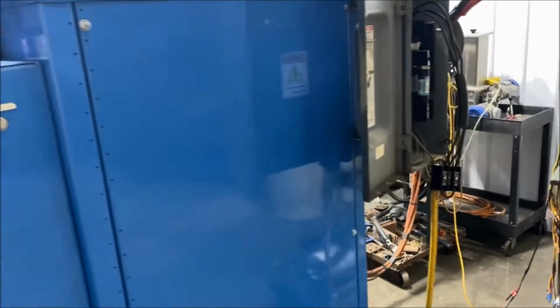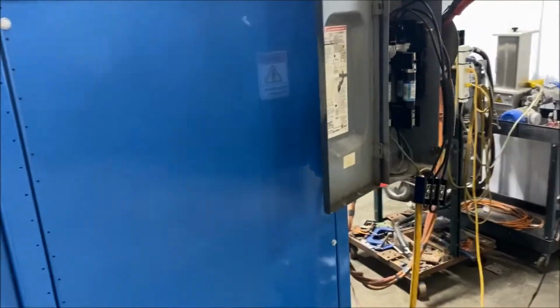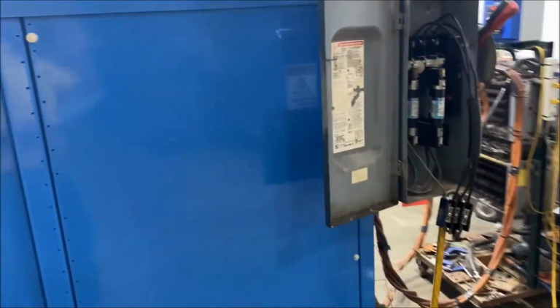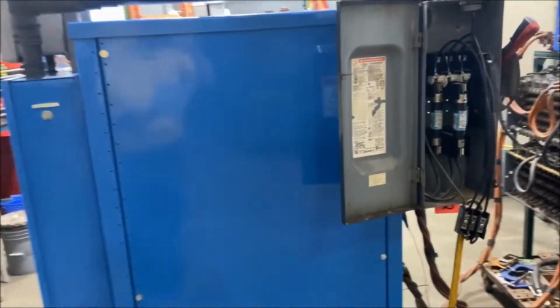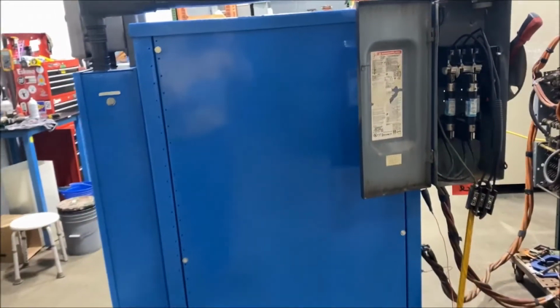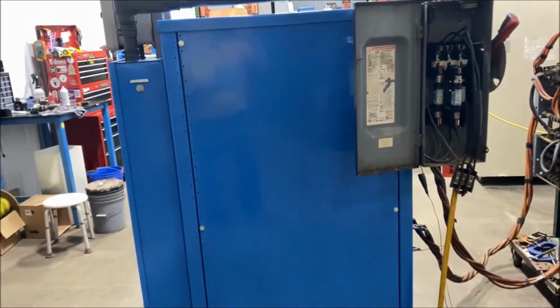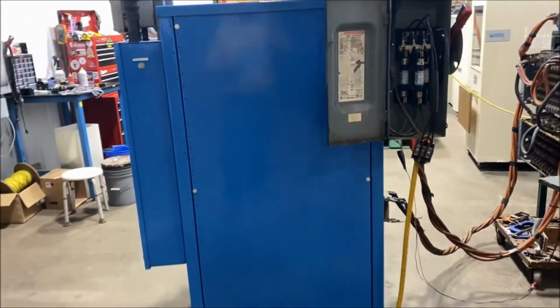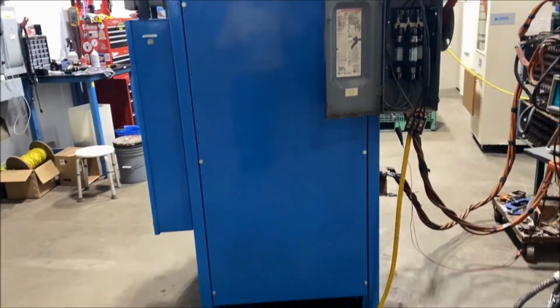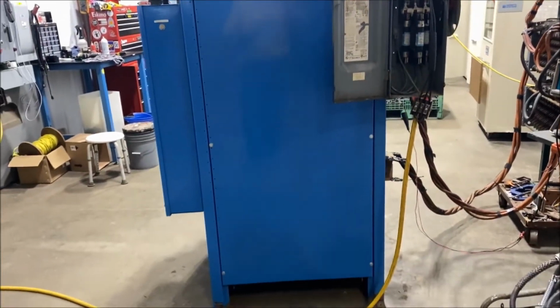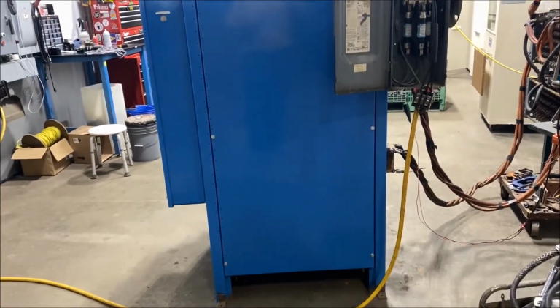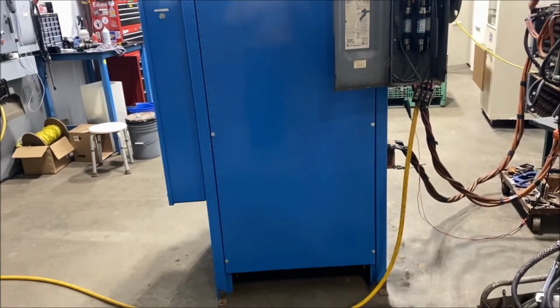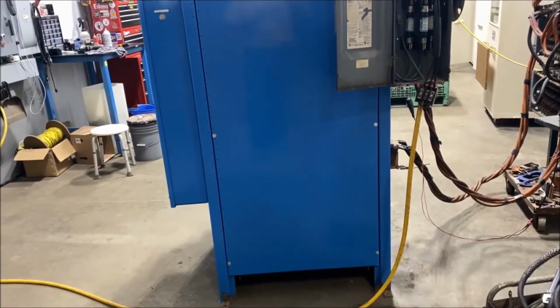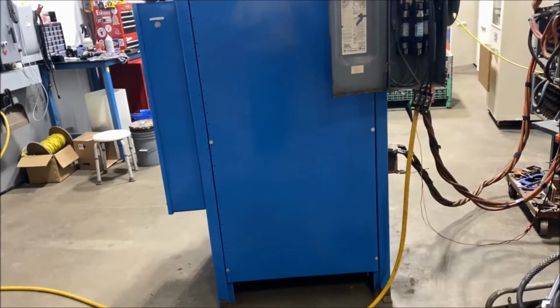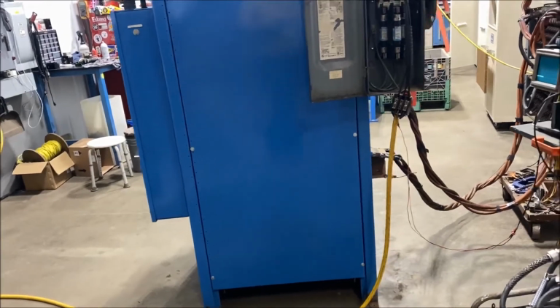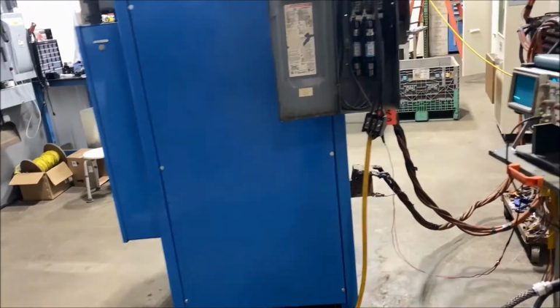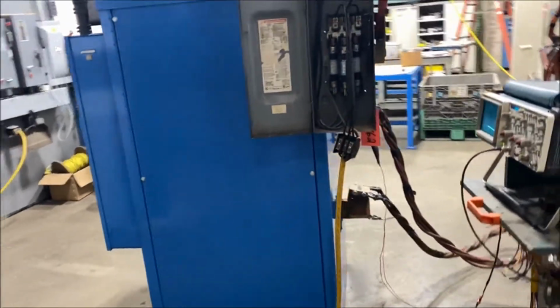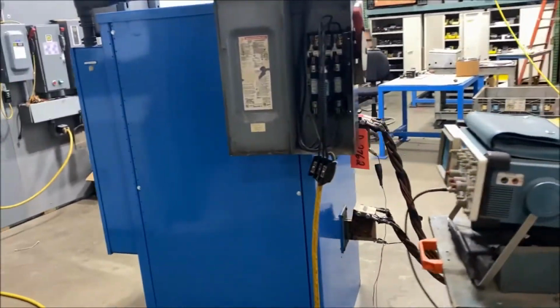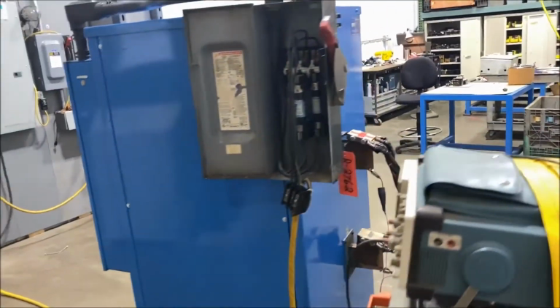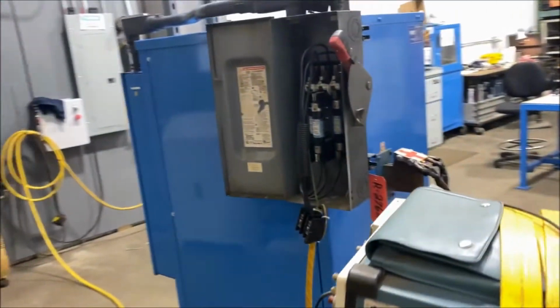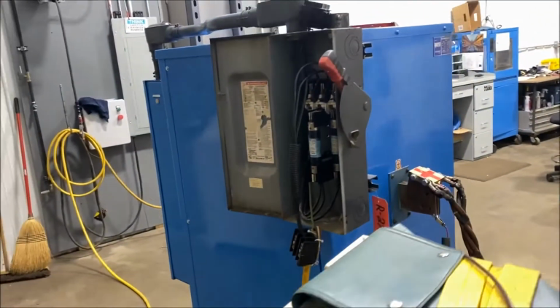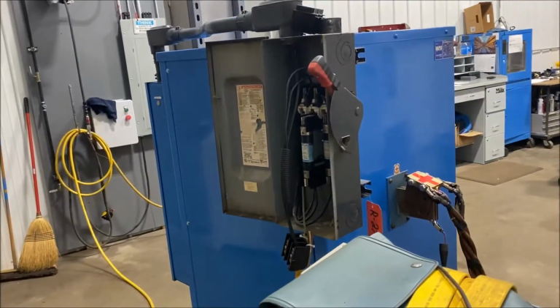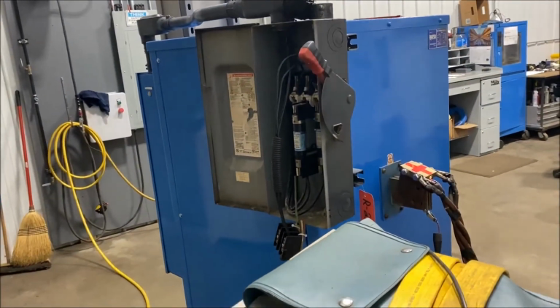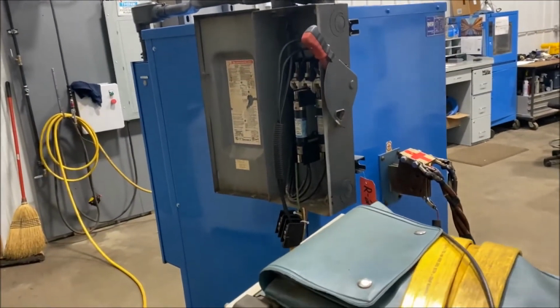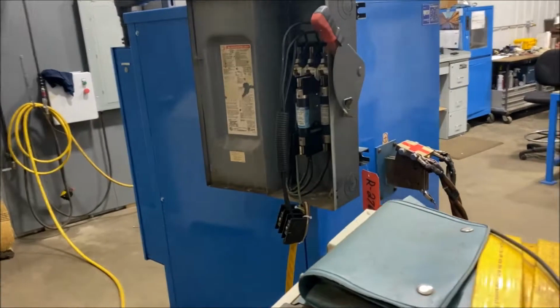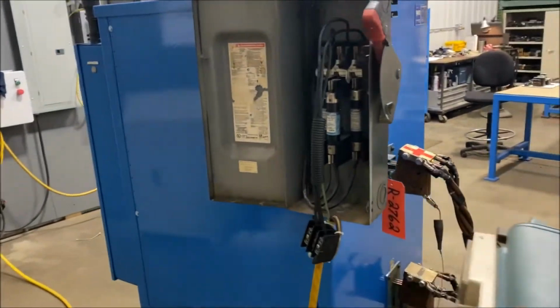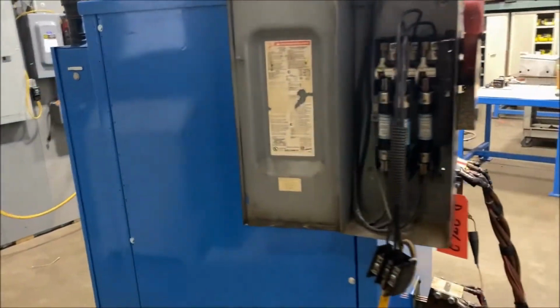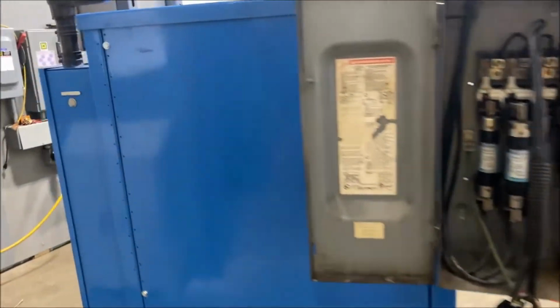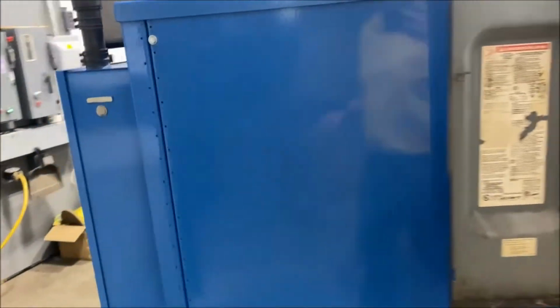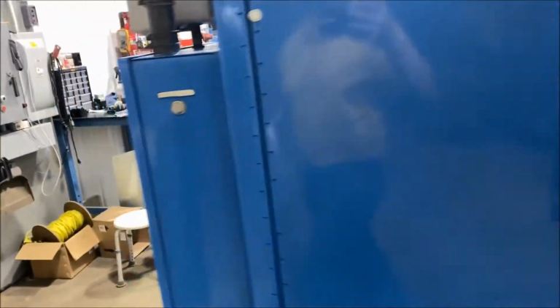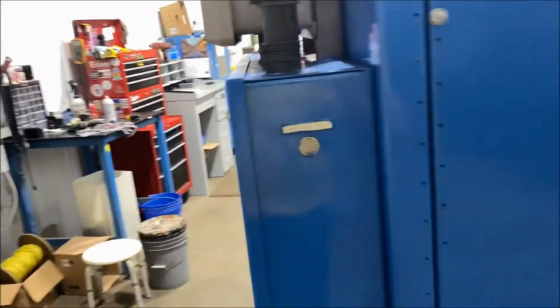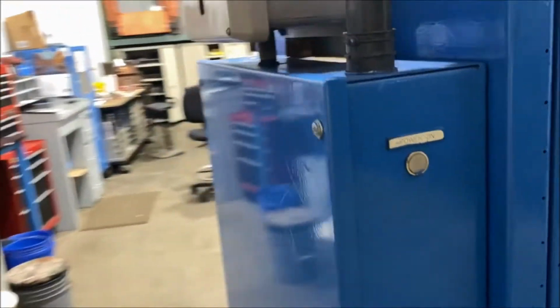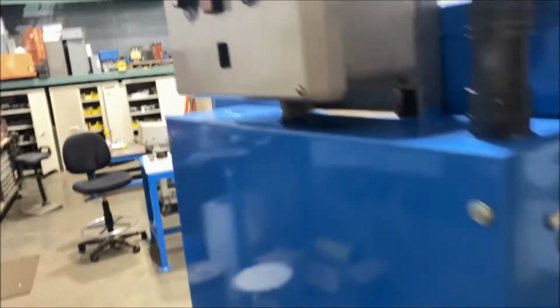Overall dimensions are 42 inches long by 35 inches wide by 65 inches high. It does include a PLC interface, and we'll turn it on here so you can see and hear it in operation.